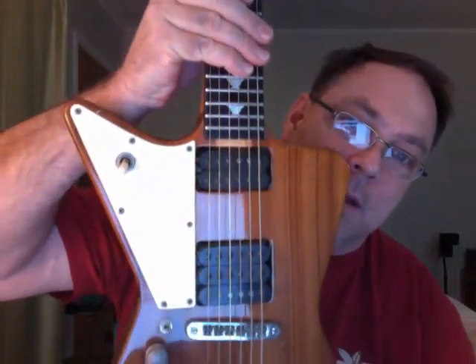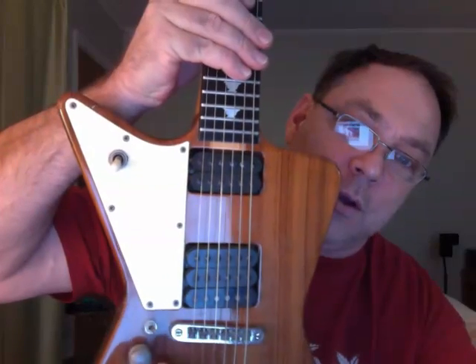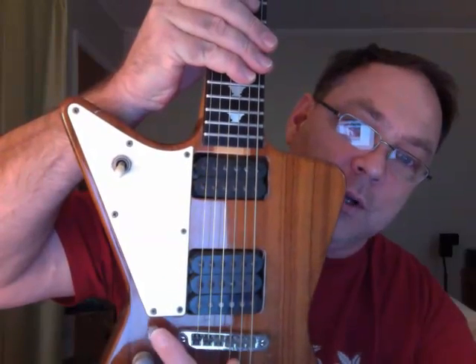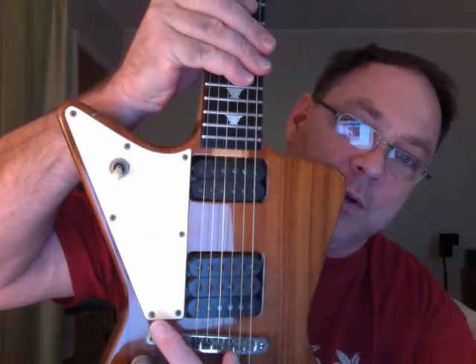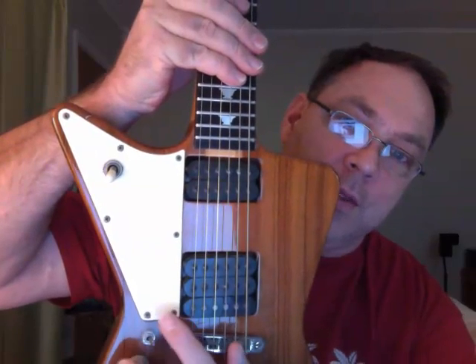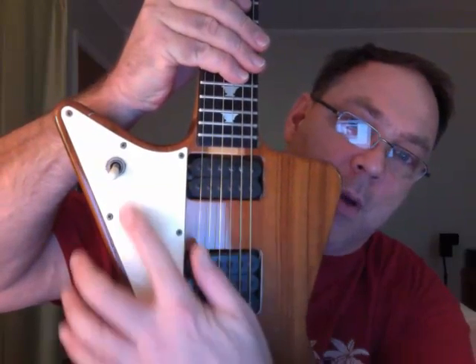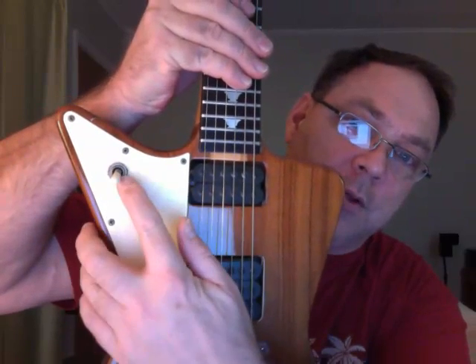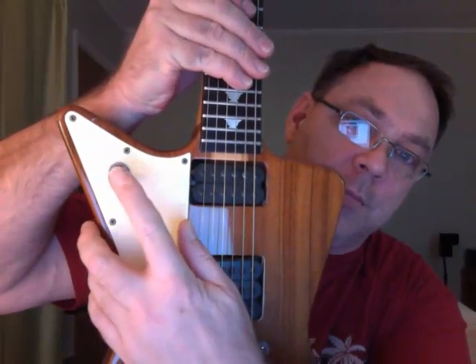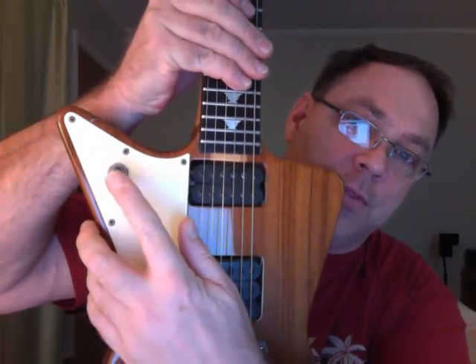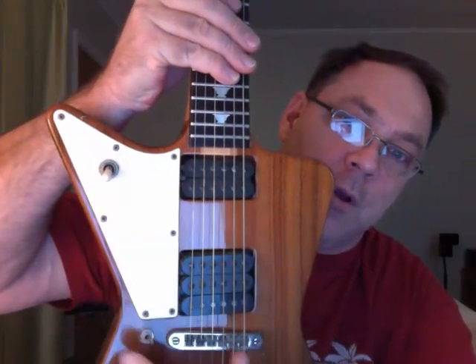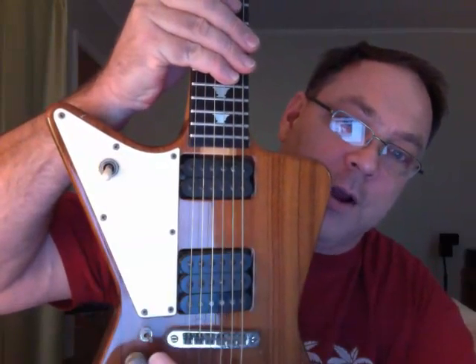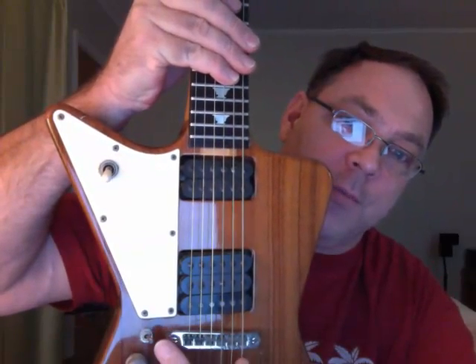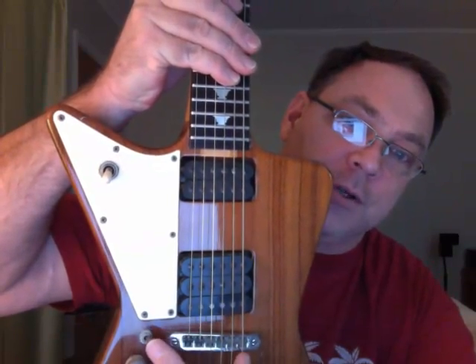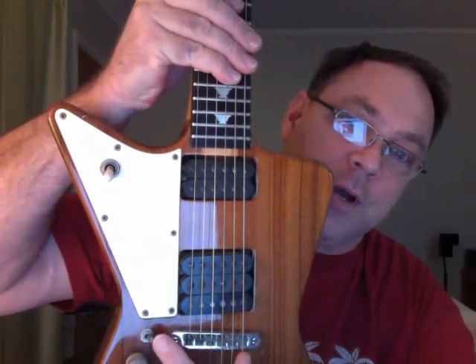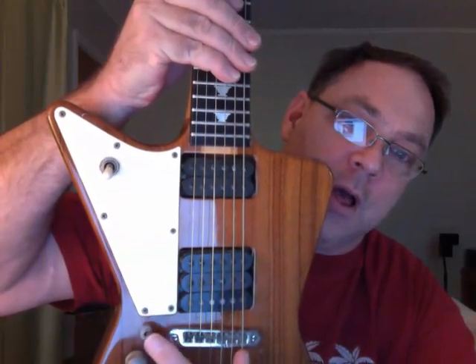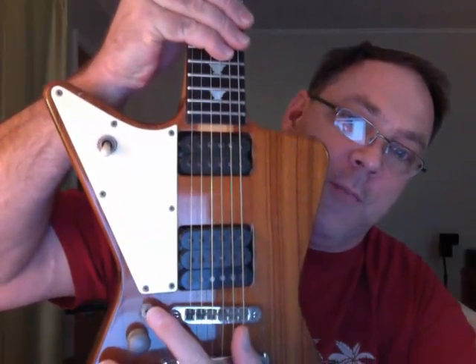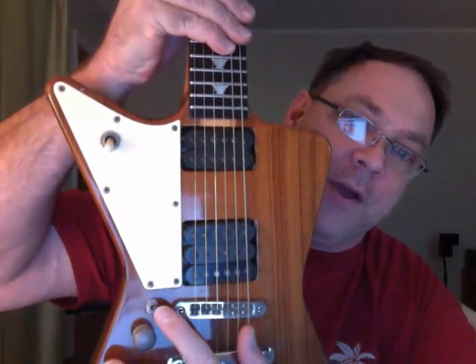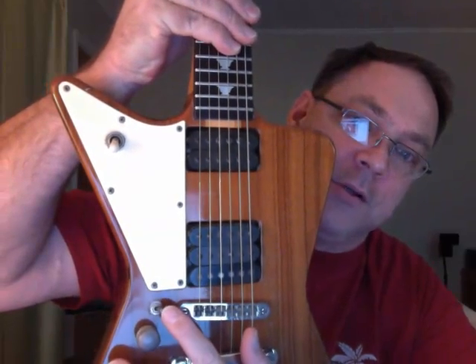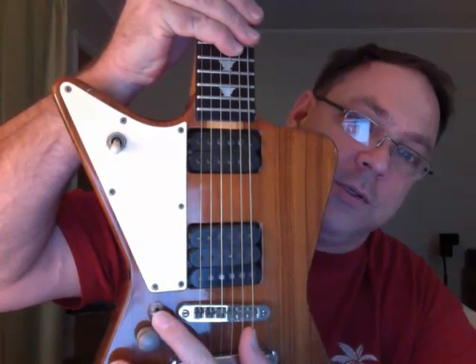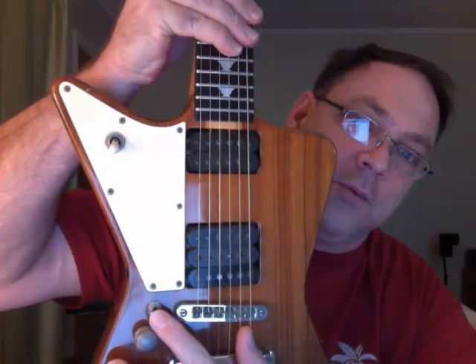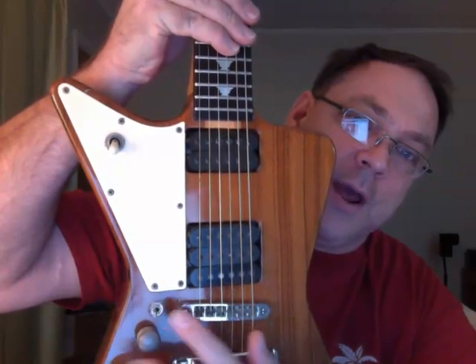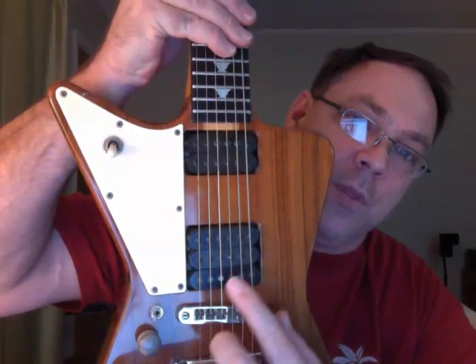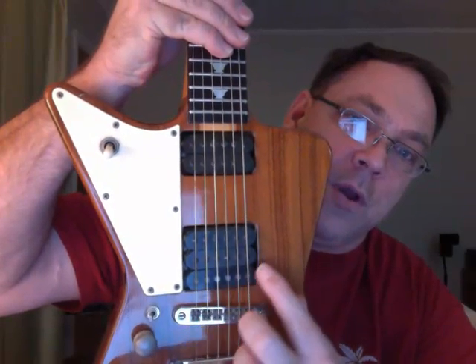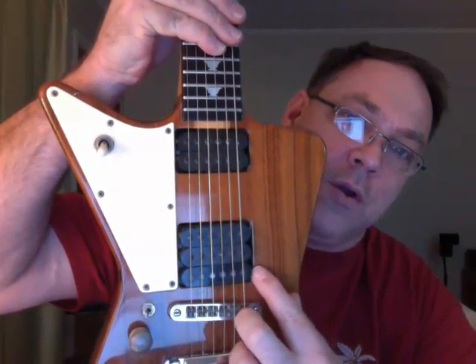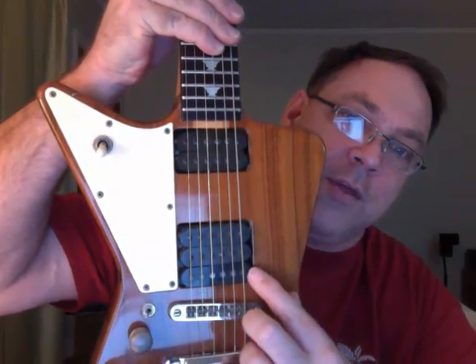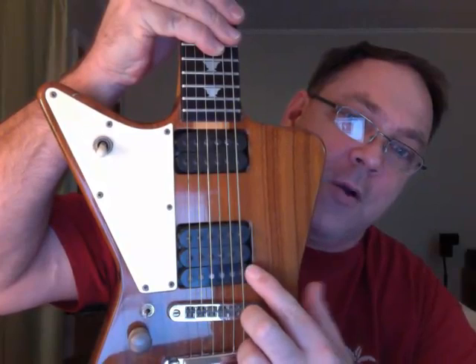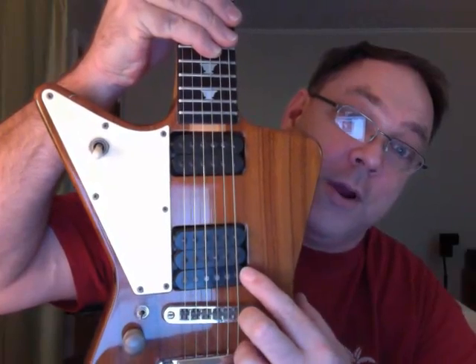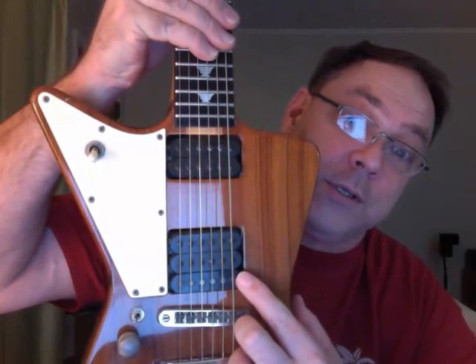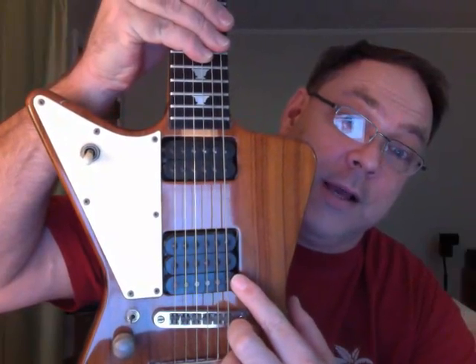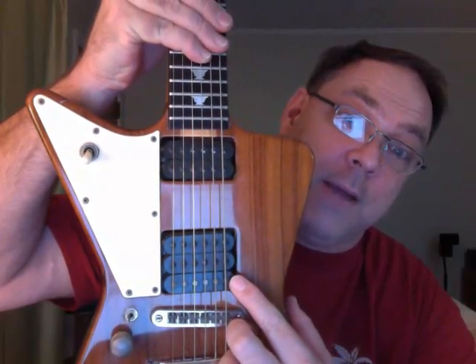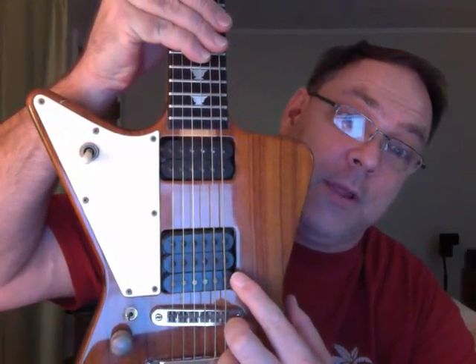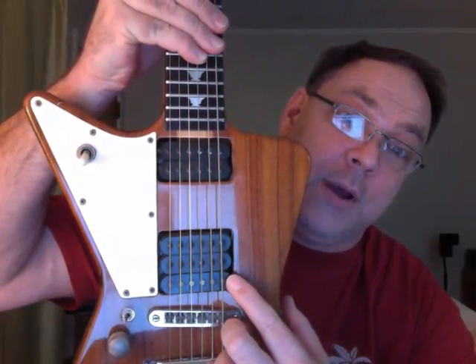You can switch between the humbuckers on the standard three-position switch, but if you take this little silver switch down, you go to this back coil here, which is a Tele-type lead pickup.